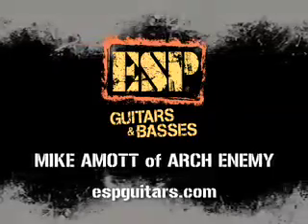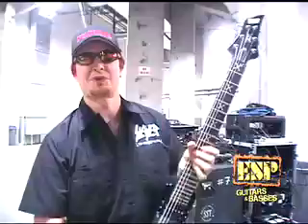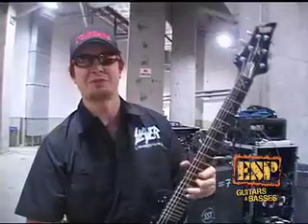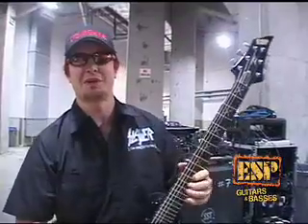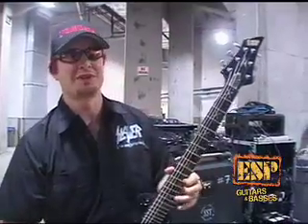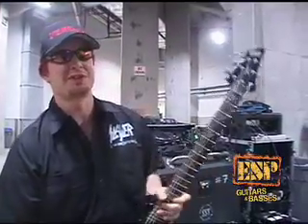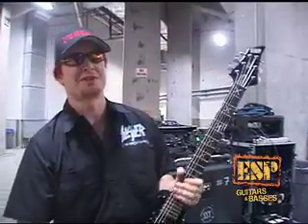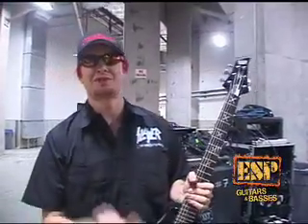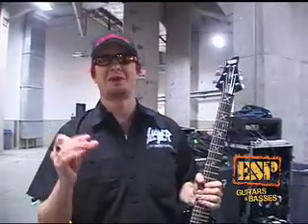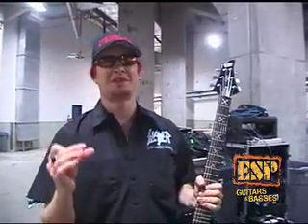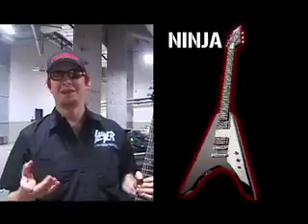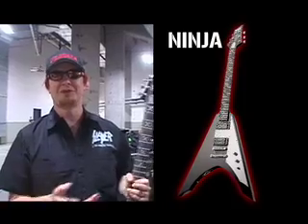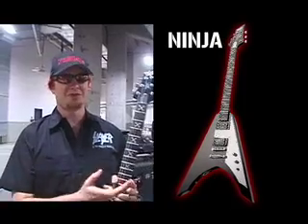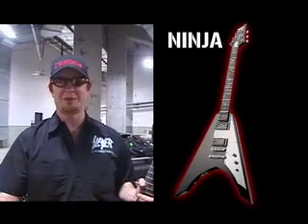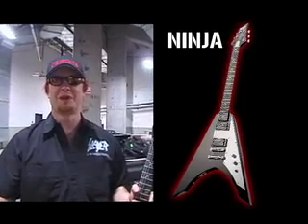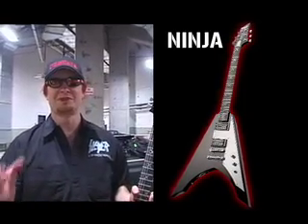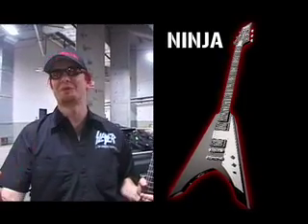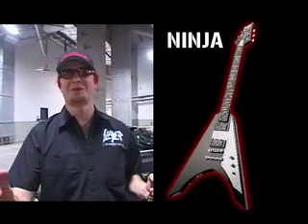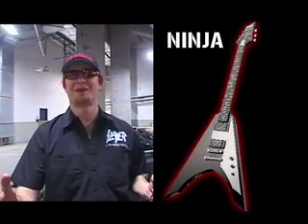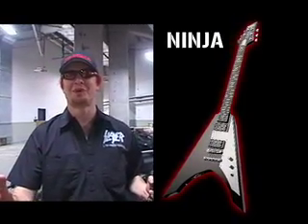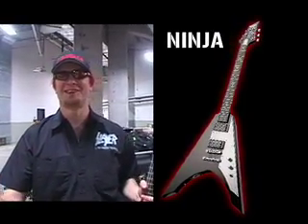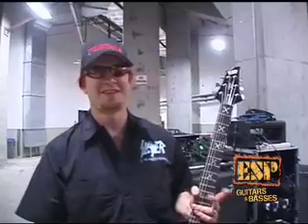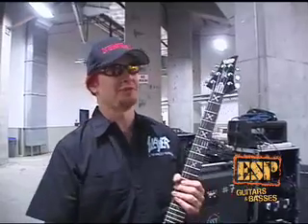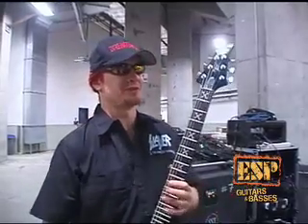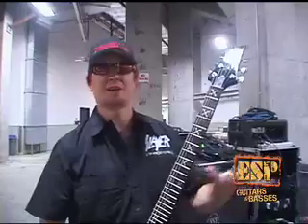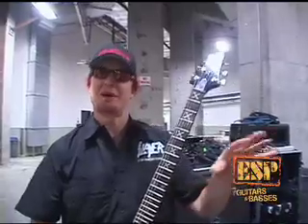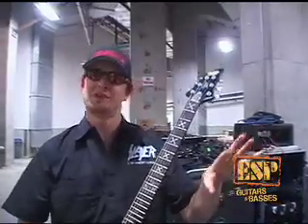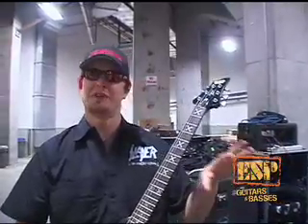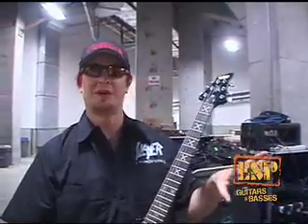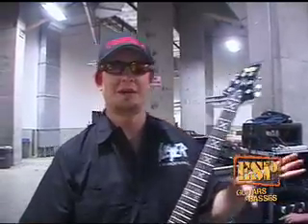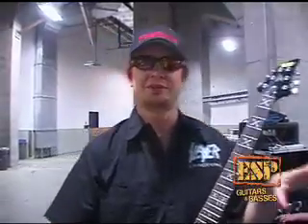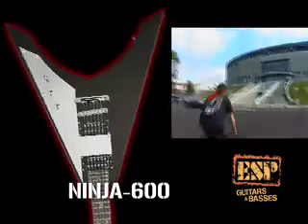It's pretty difficult just making your own signature guitar, actually, because there's so many details. And if somebody just gives you a blank piece of paper and says do whatever you want, that's different from just customizing and changing an already existing model.